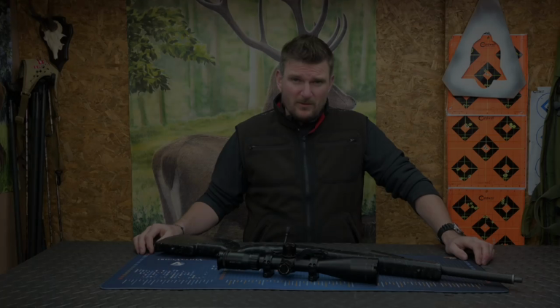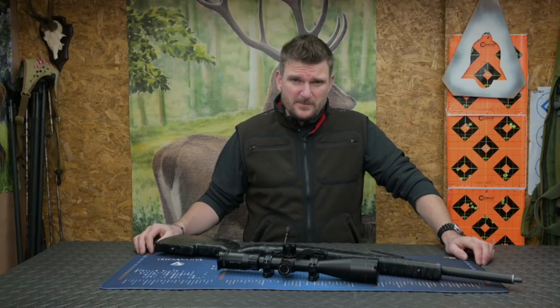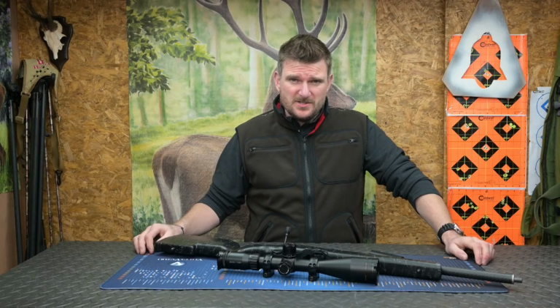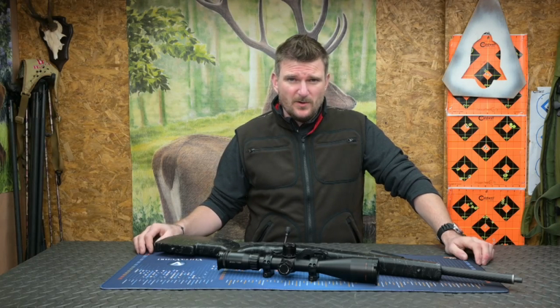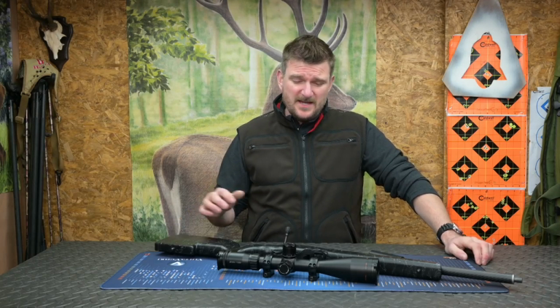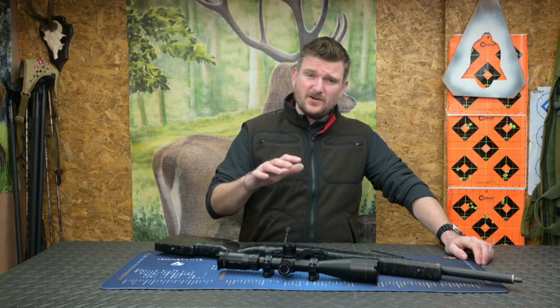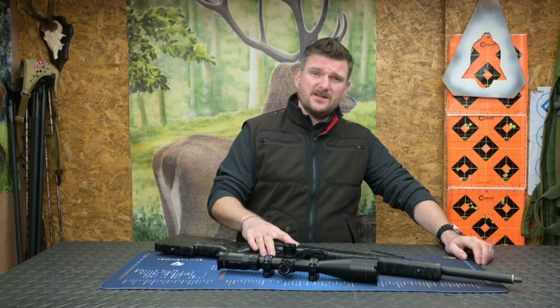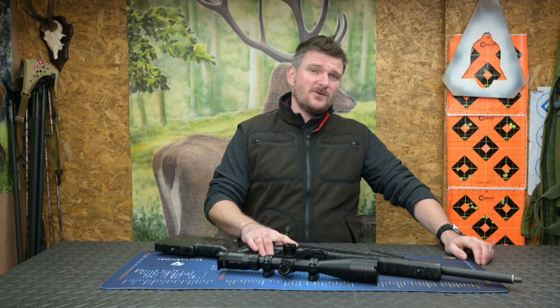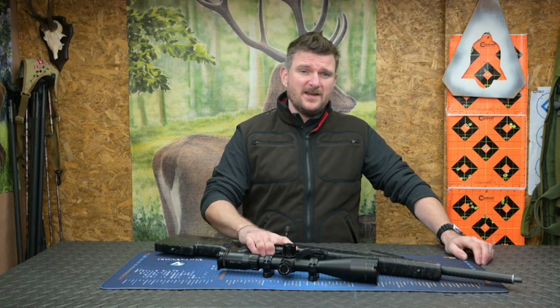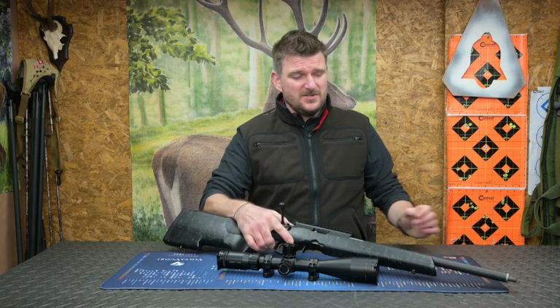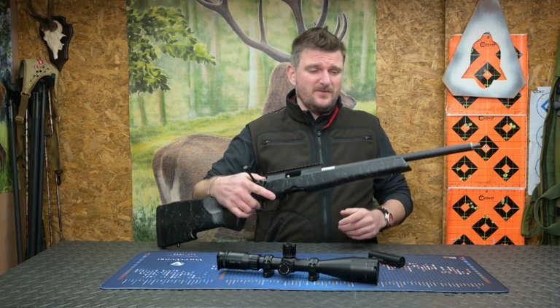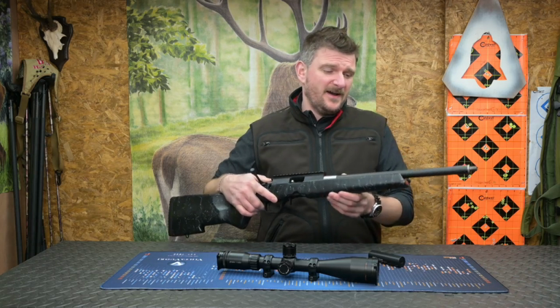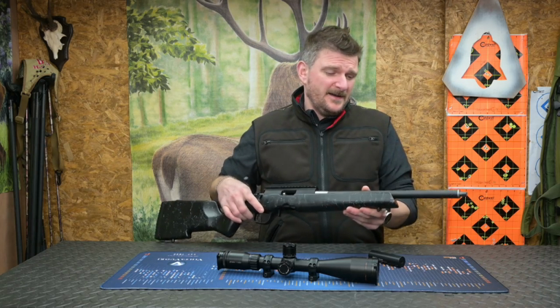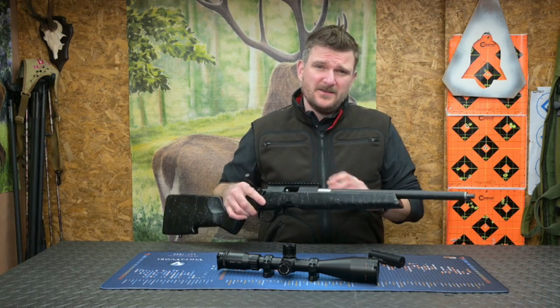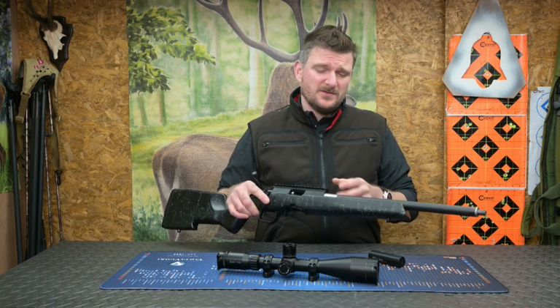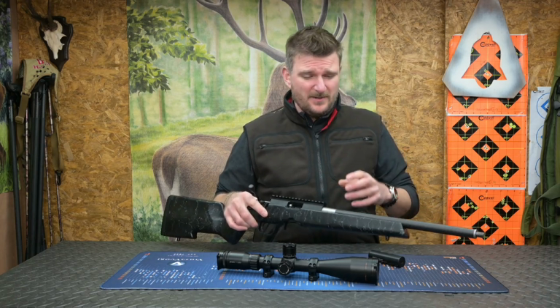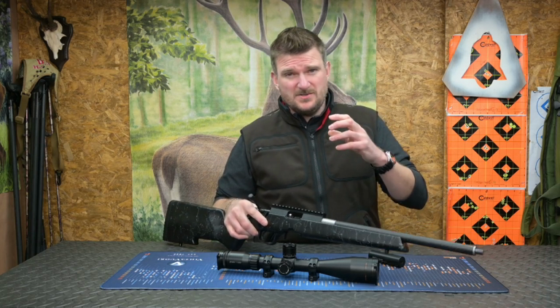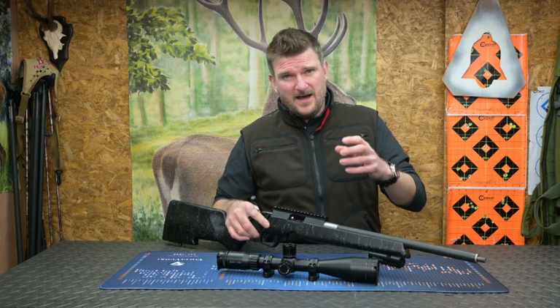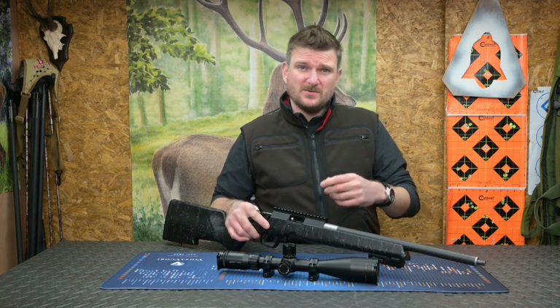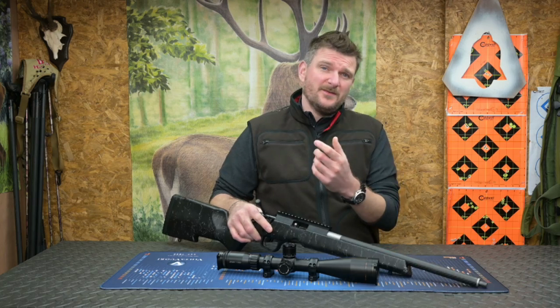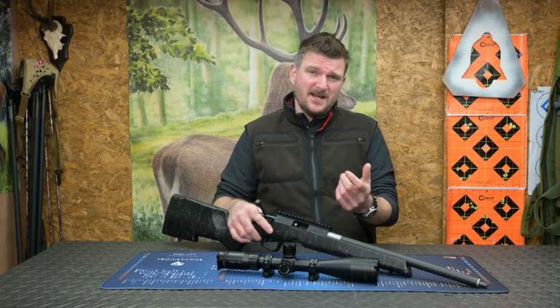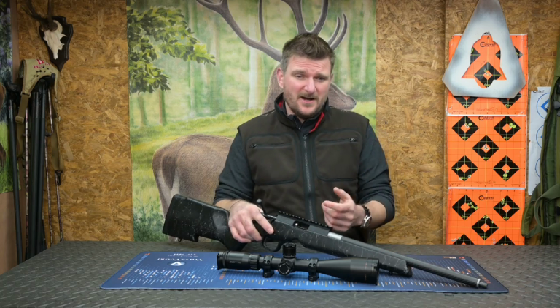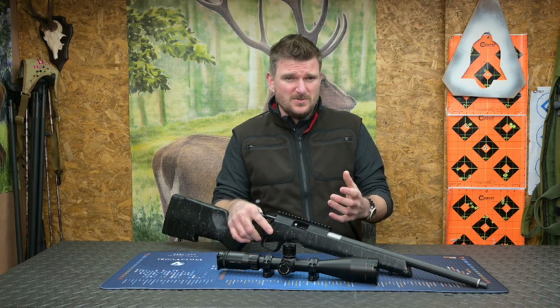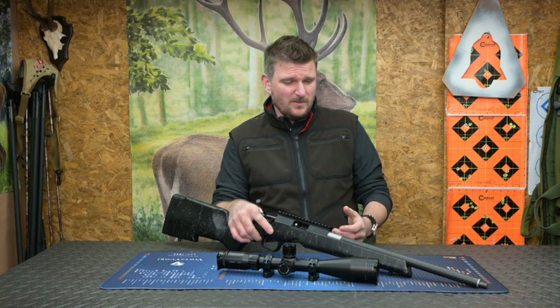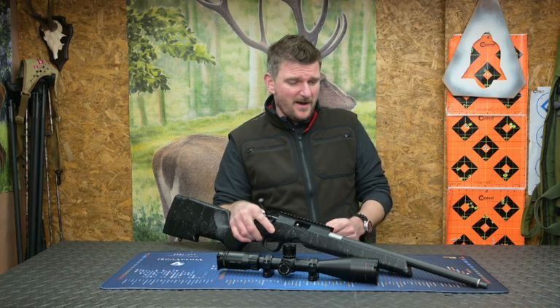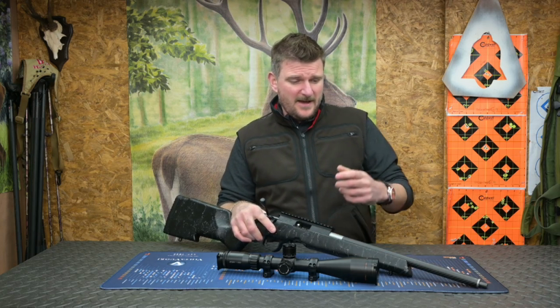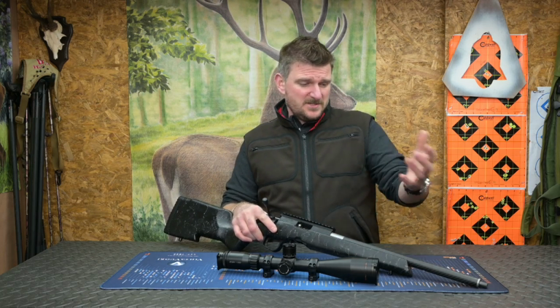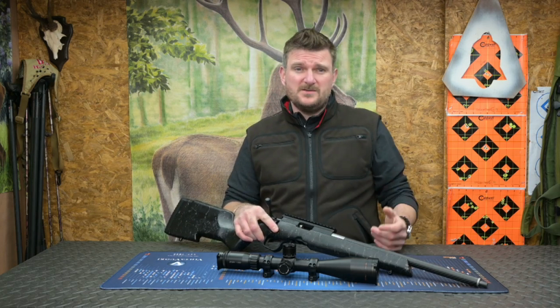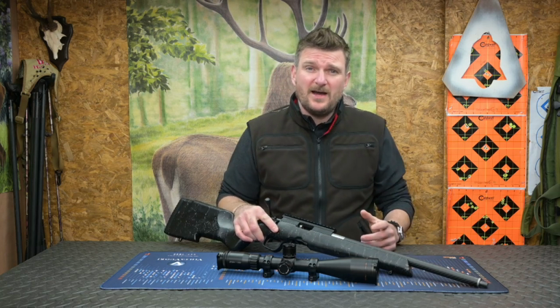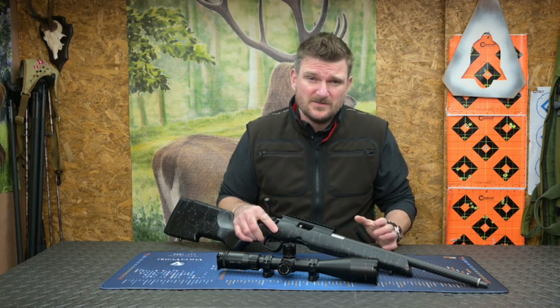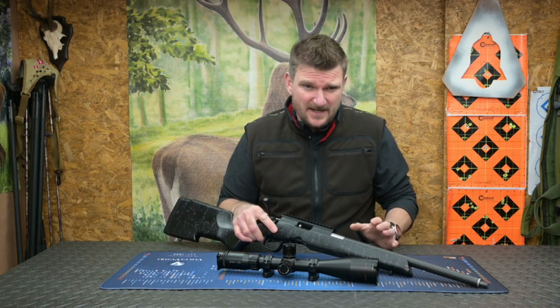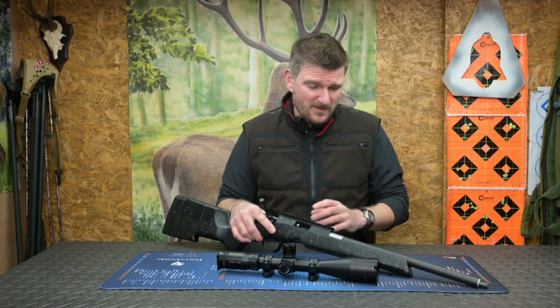Welcome to Chris Park in Shooting Sports. This is the Christensen Arms Ranger .22 Rimfire. This rifle is available in .22LR, .17HMR, and .22WMR. I want to say thank you to Hand Outdoors for sending it to me.